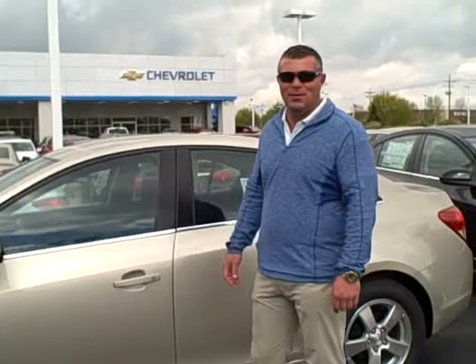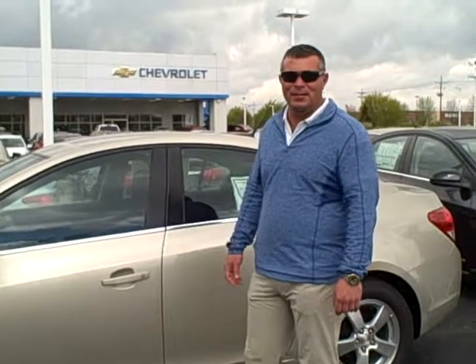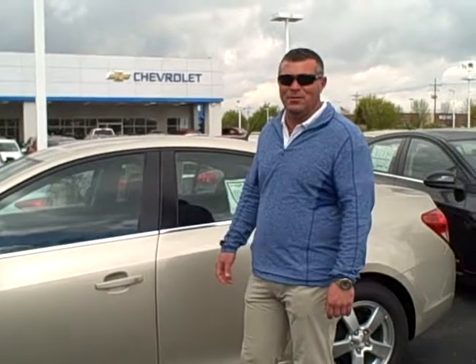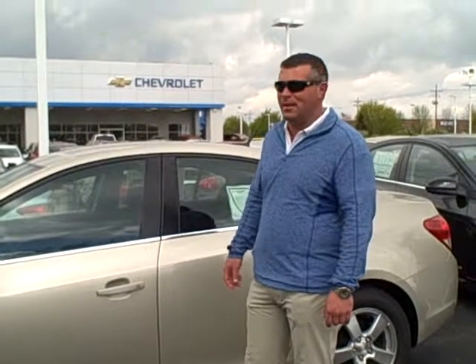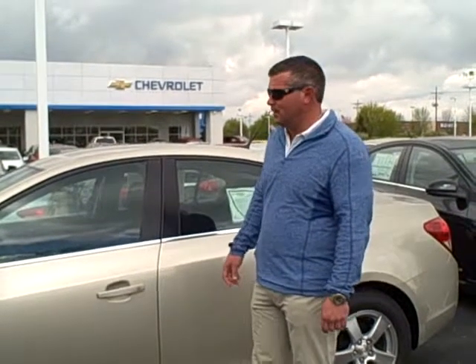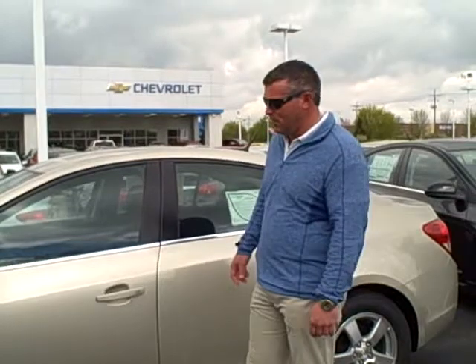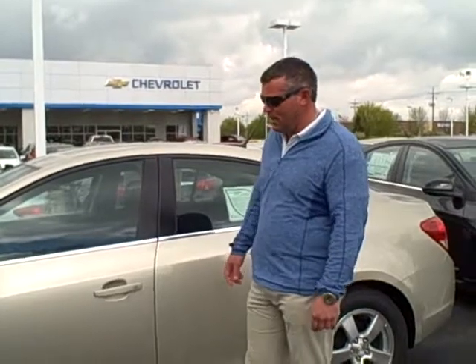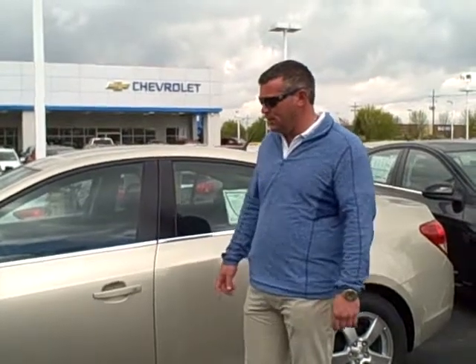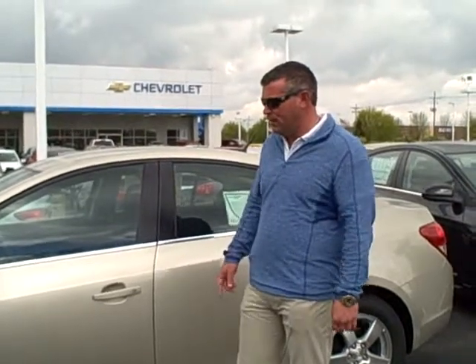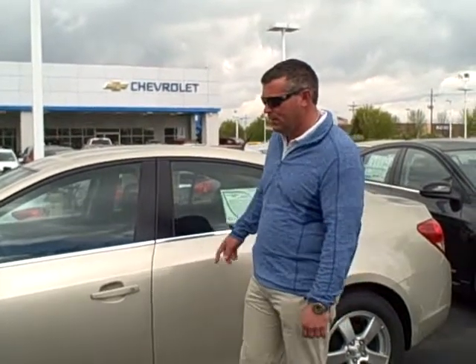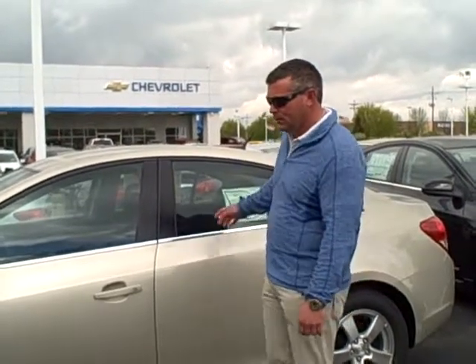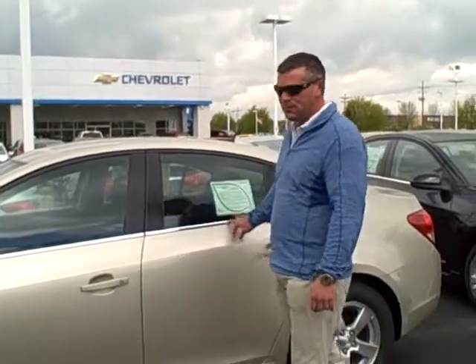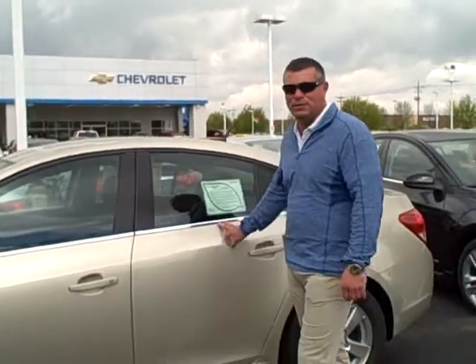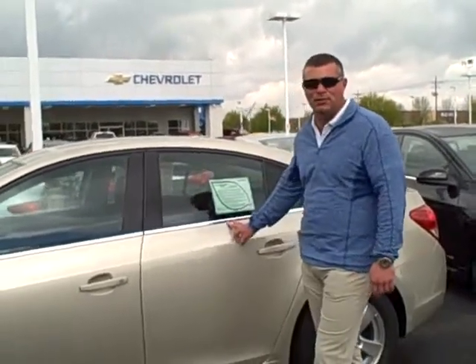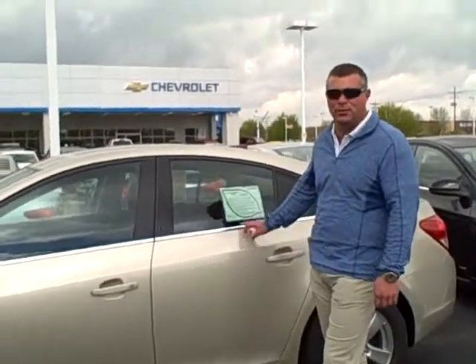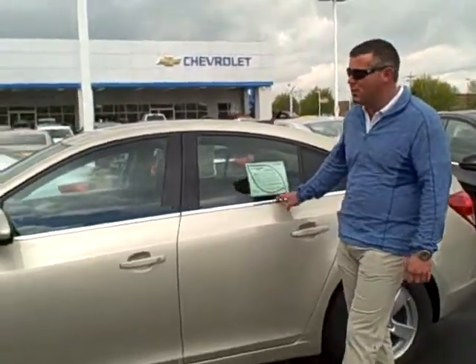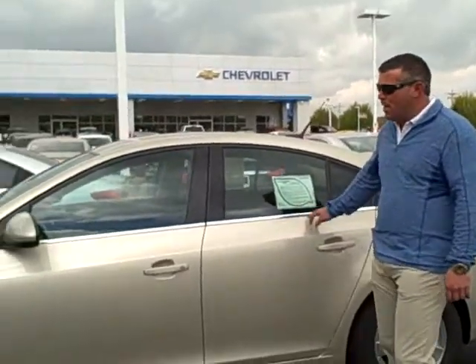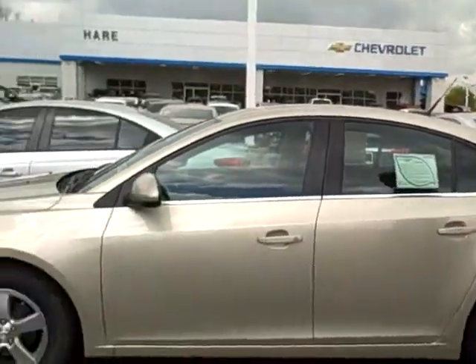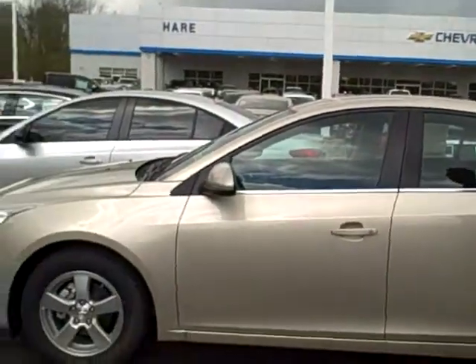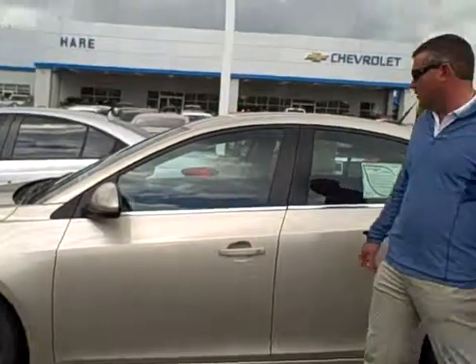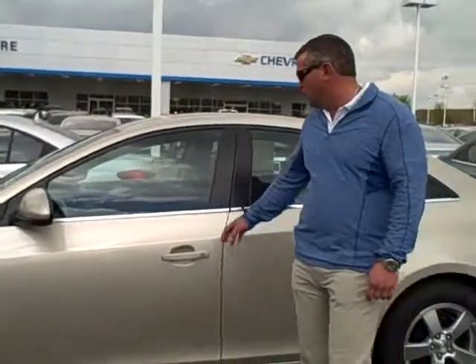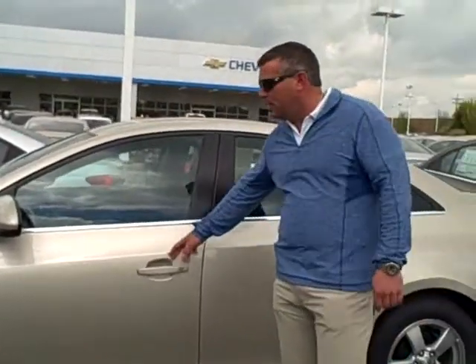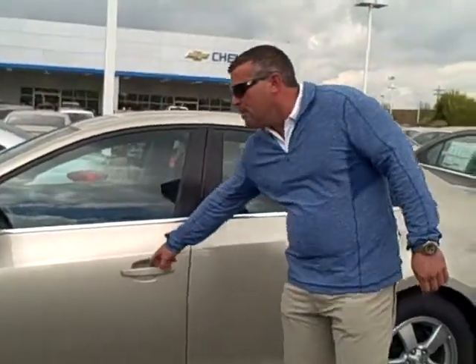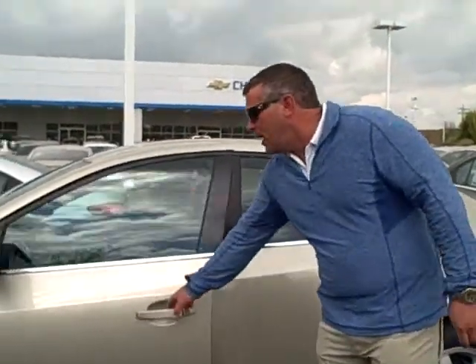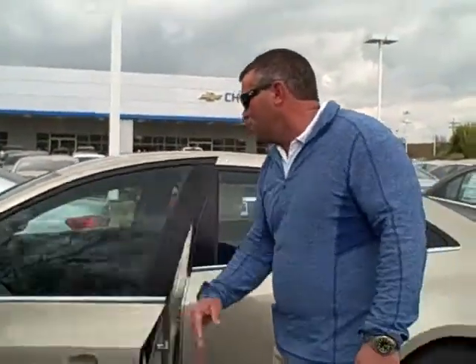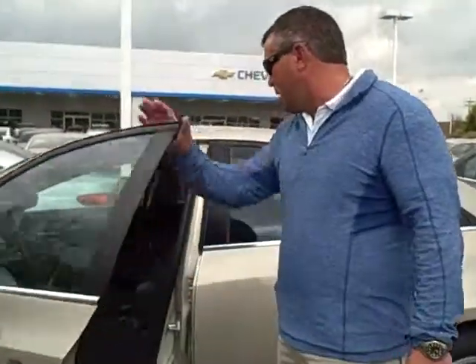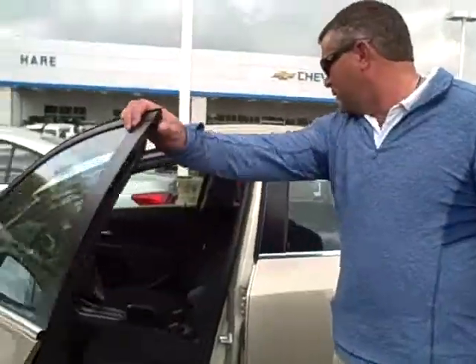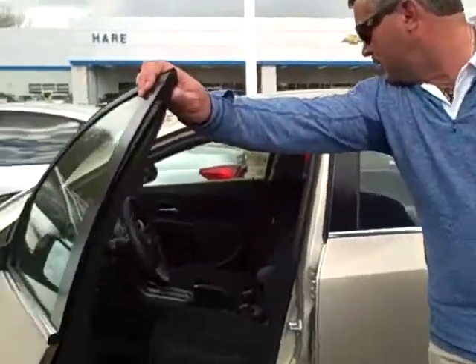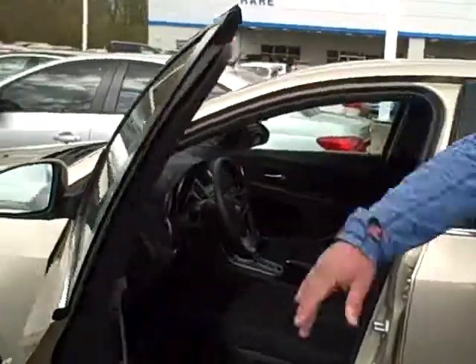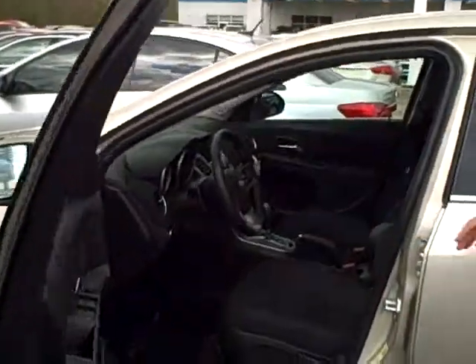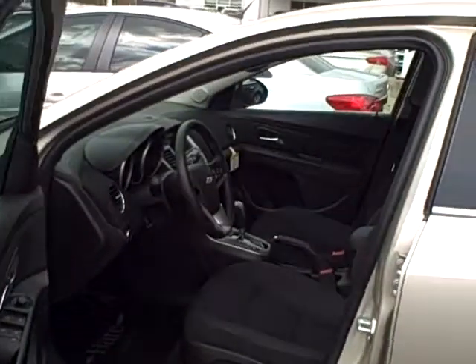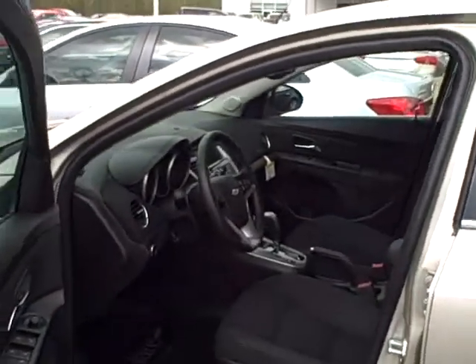Hello, my name is Darrell Lee and today we're going to do a short little video on the 2014 Chevrolet Cruze. This particular model here is a 1LT. We'll open the door here. You can see the interior — they have a very nice design.